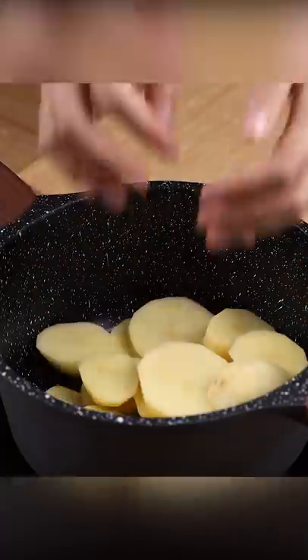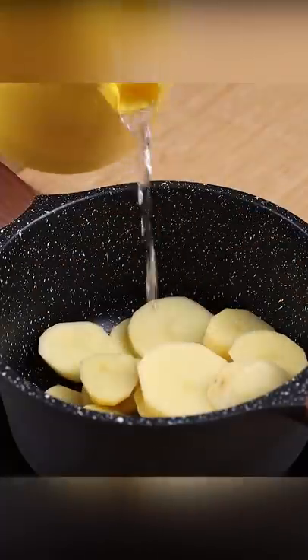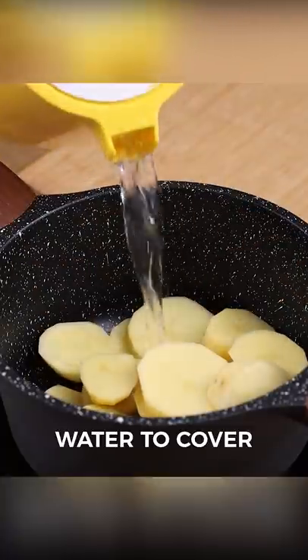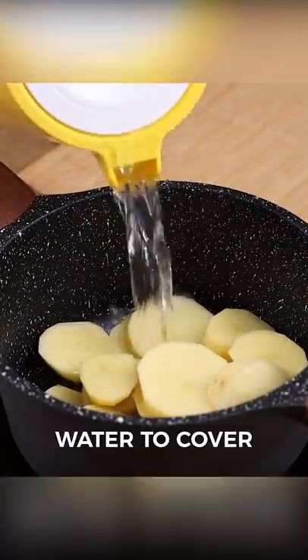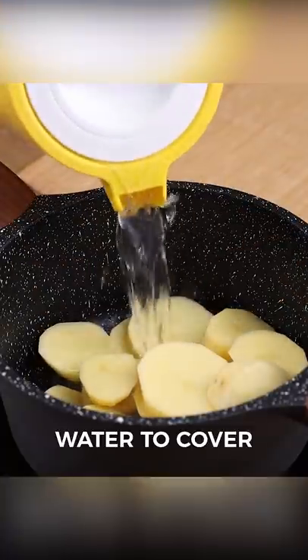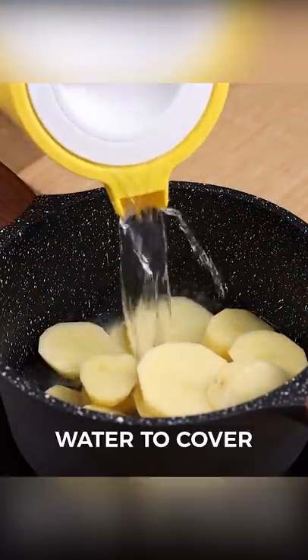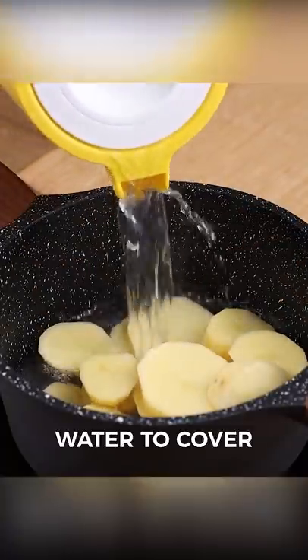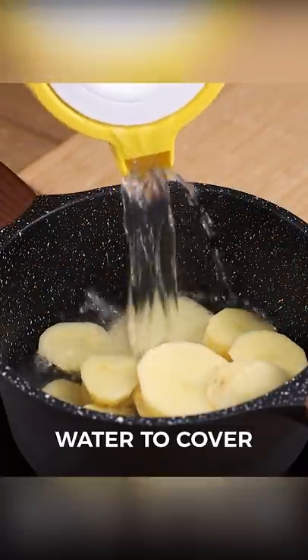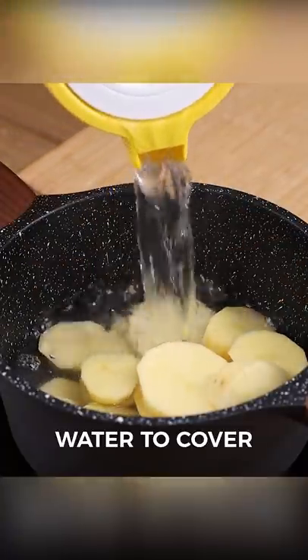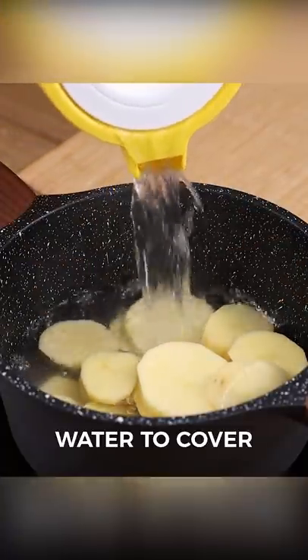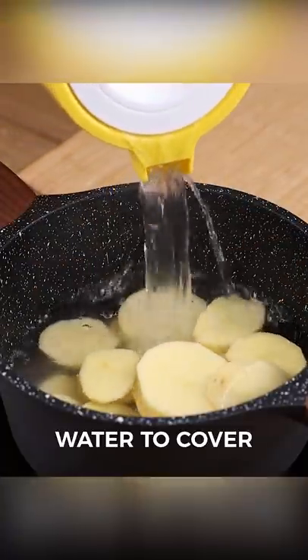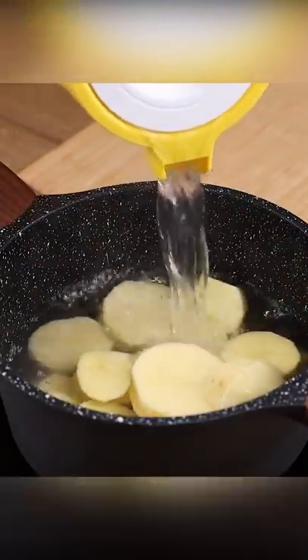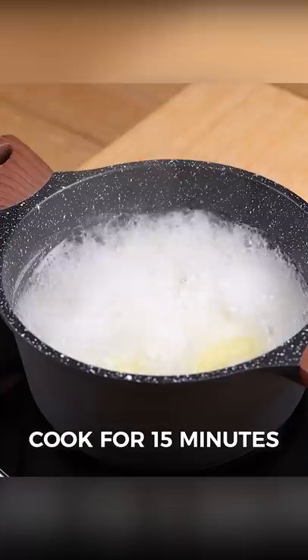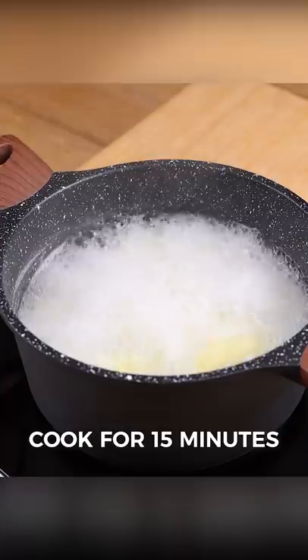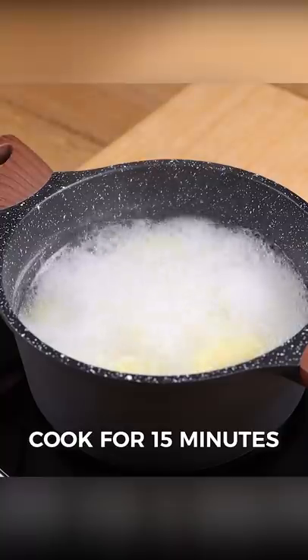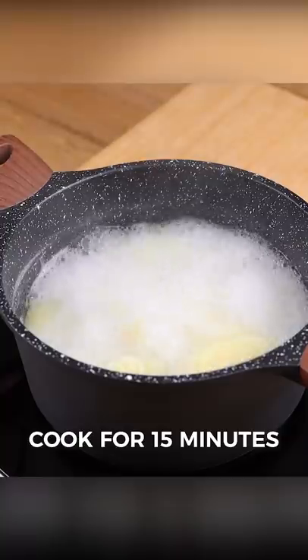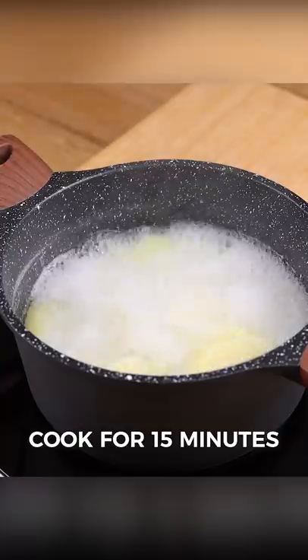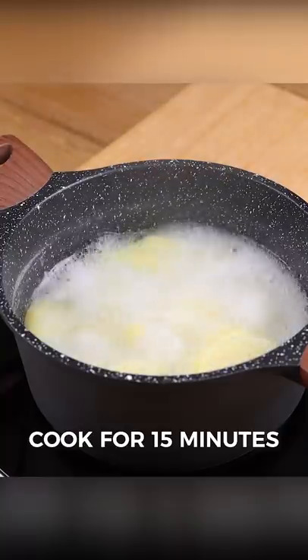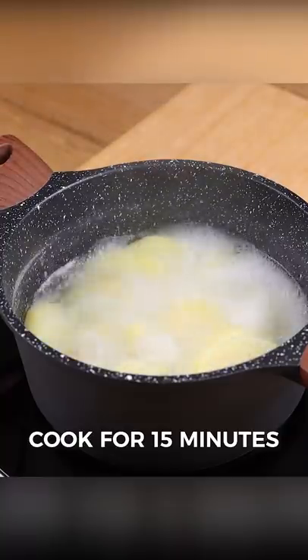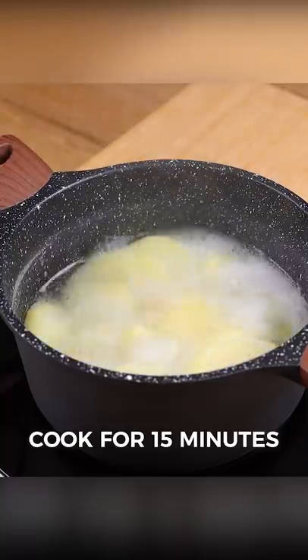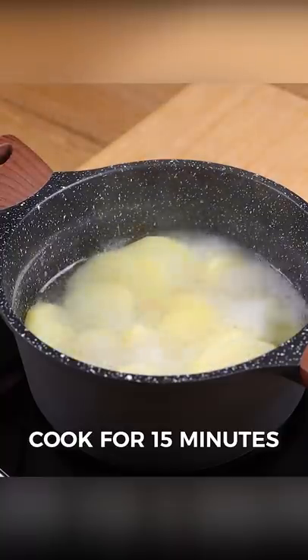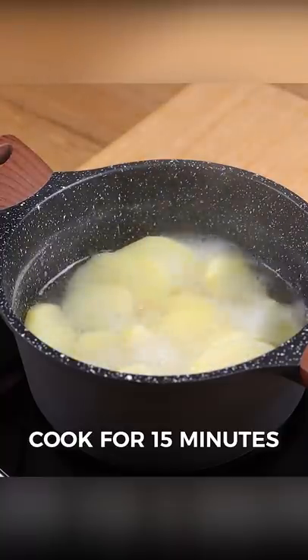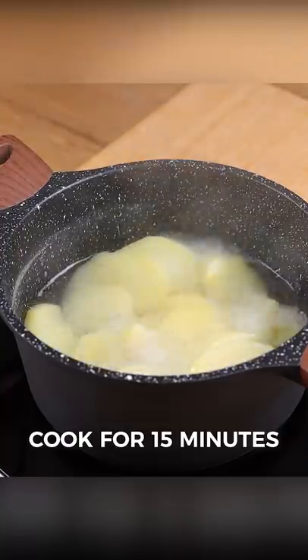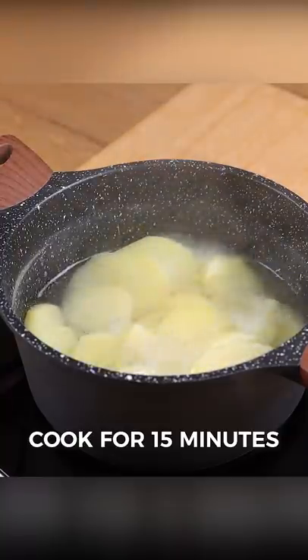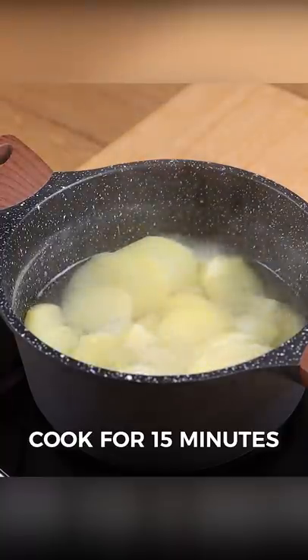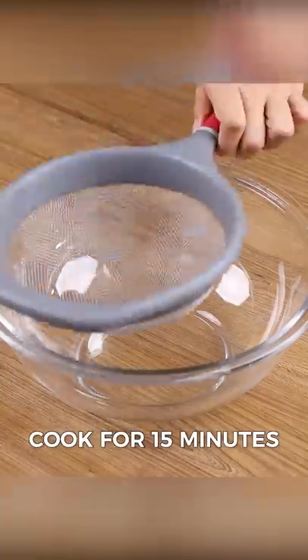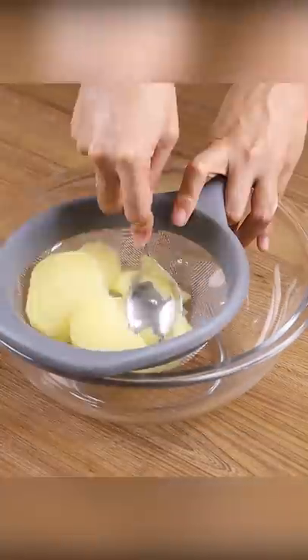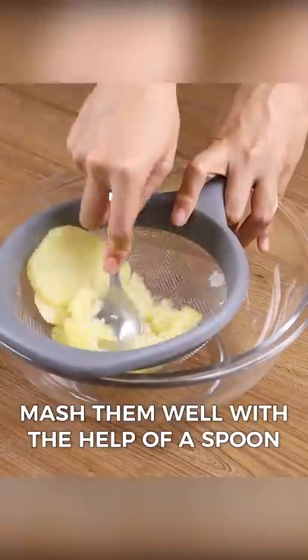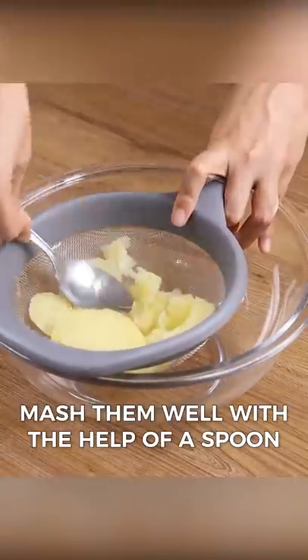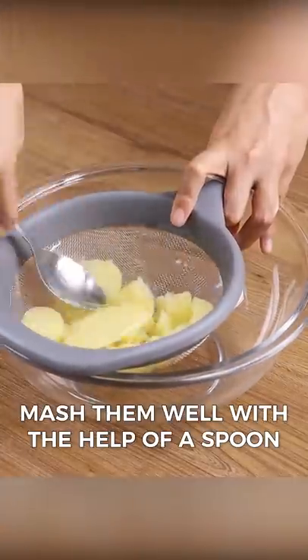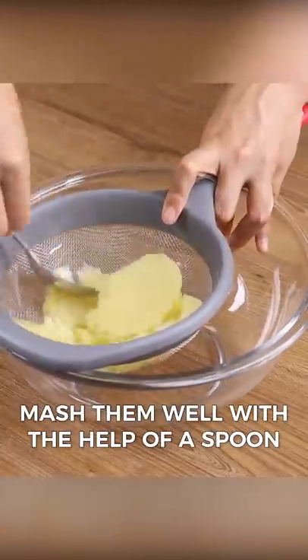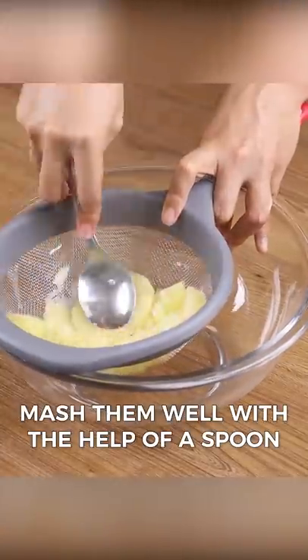Then put these potatoes in a pot, add water to cover, and let them cook for 15 minutes or until they are soft. Then we put the potatoes into a sieve and mash them well with the help of a spoon.